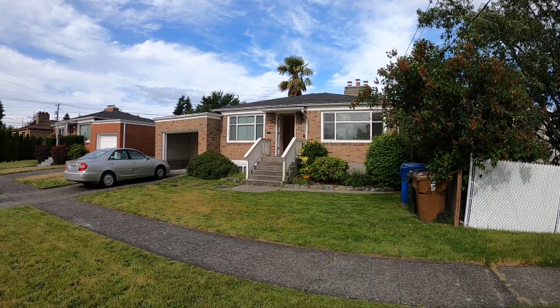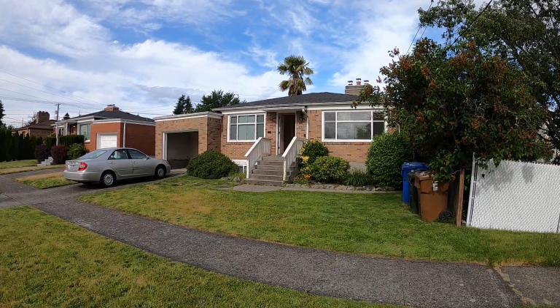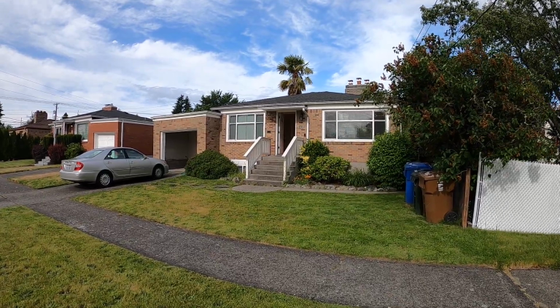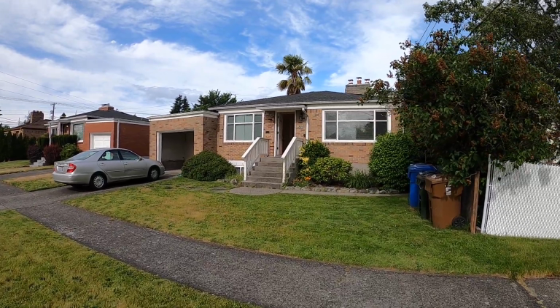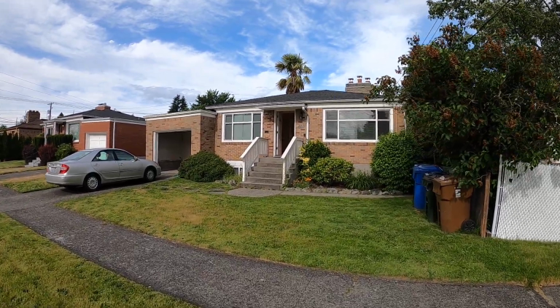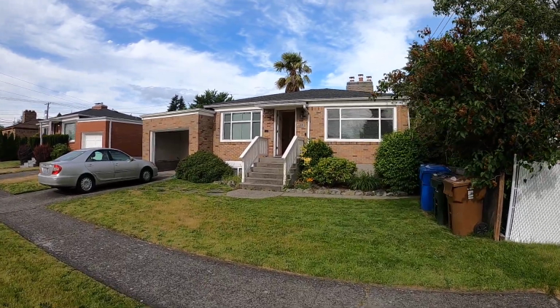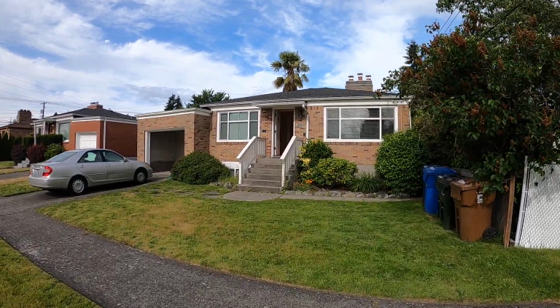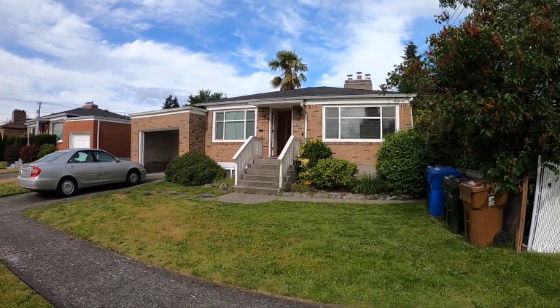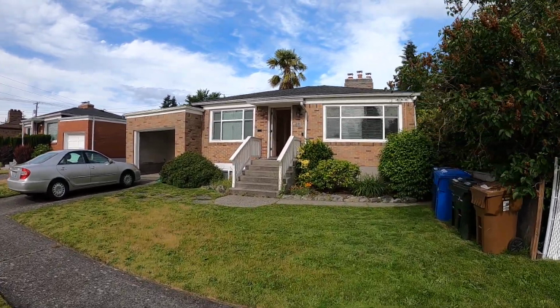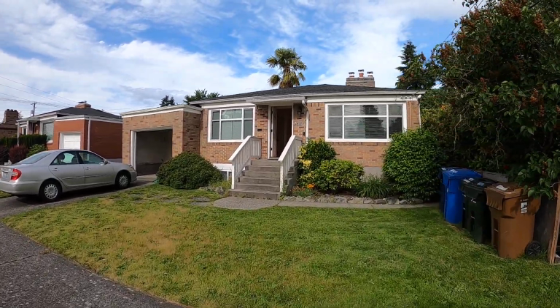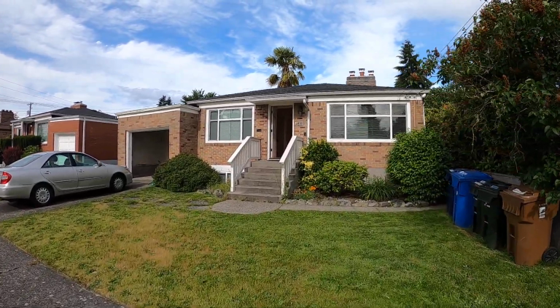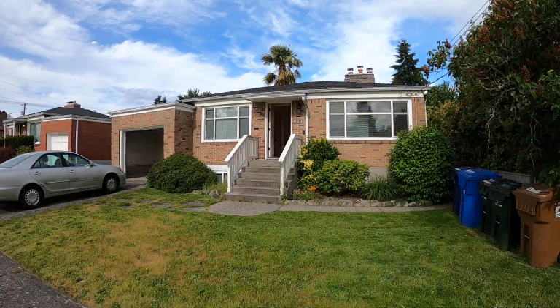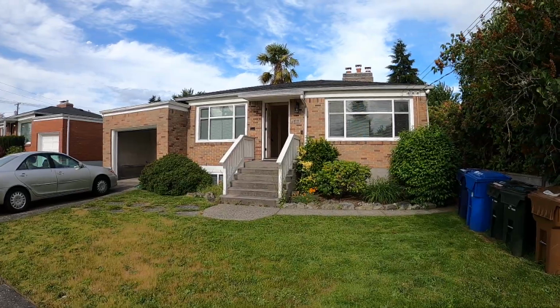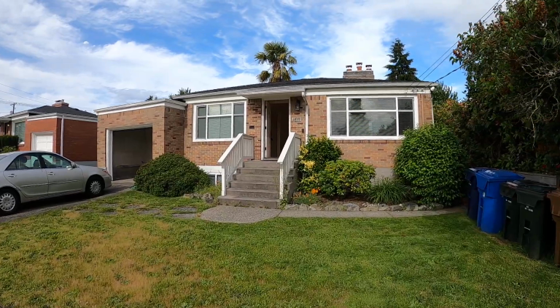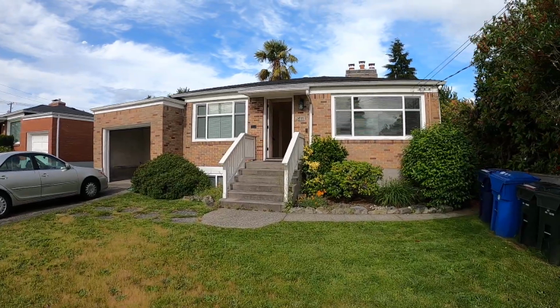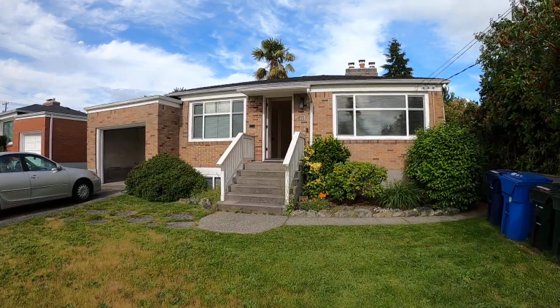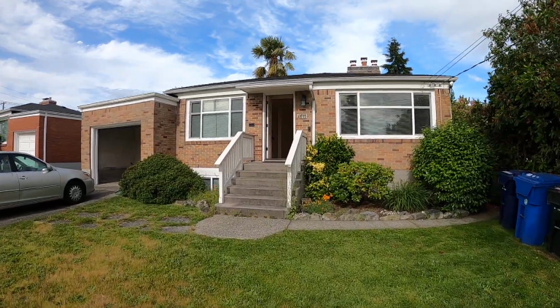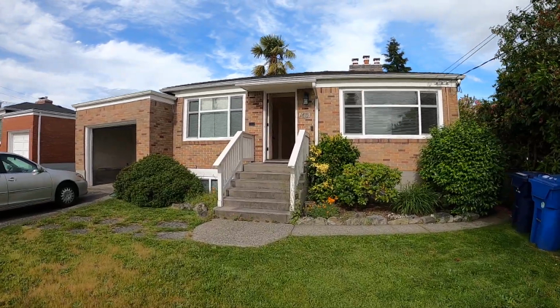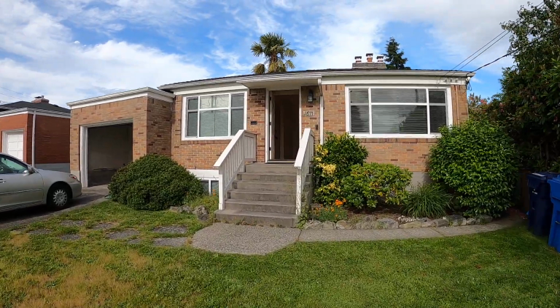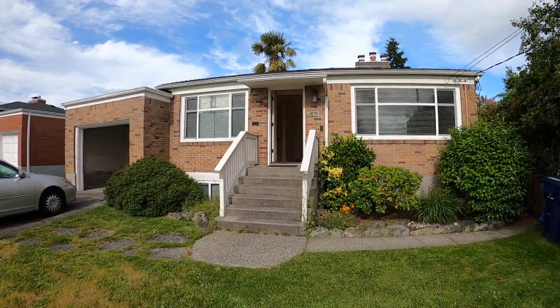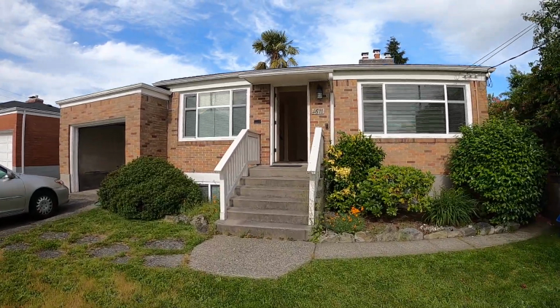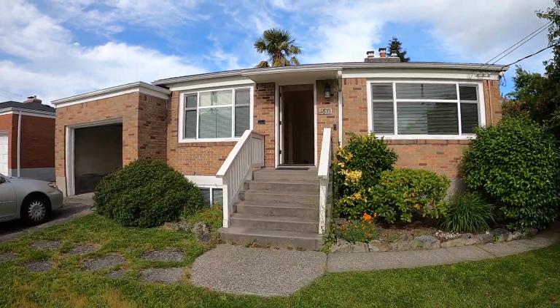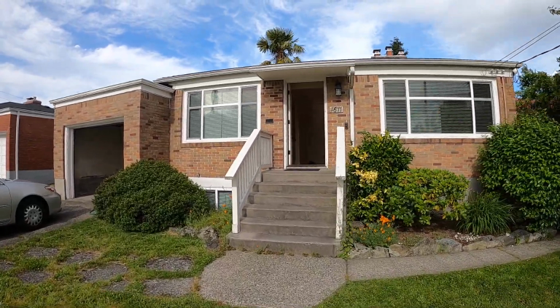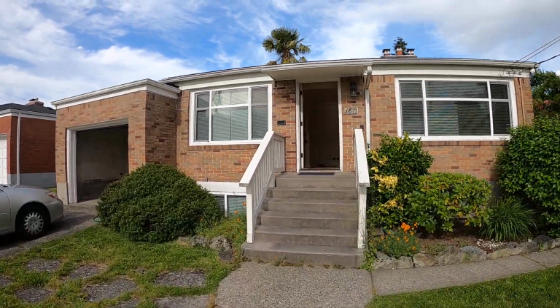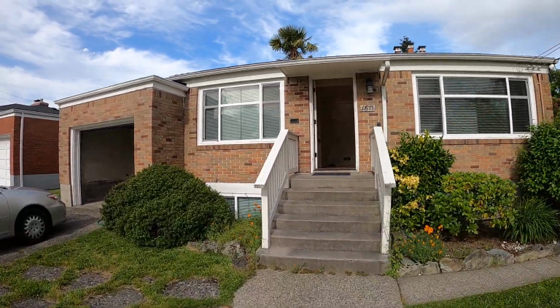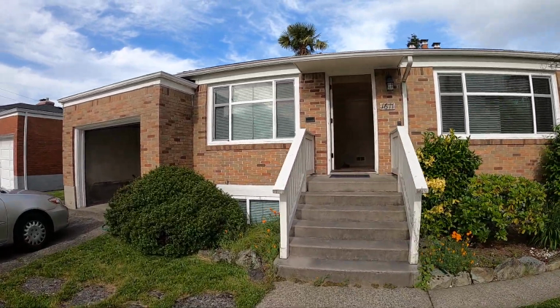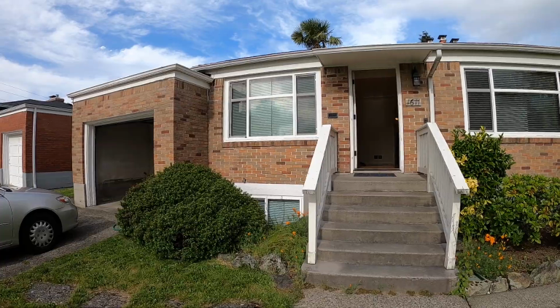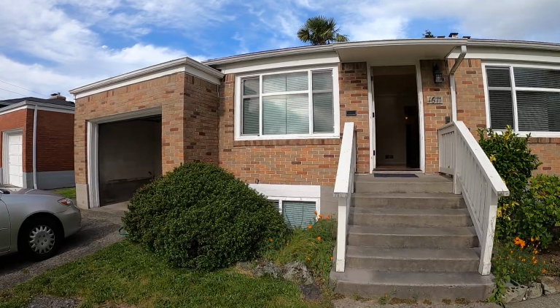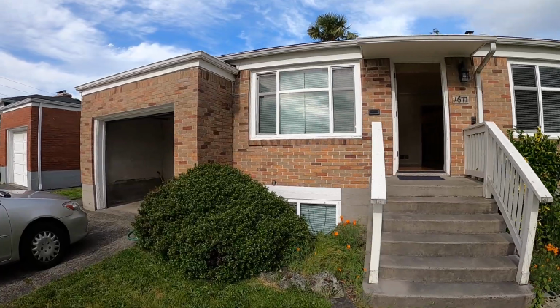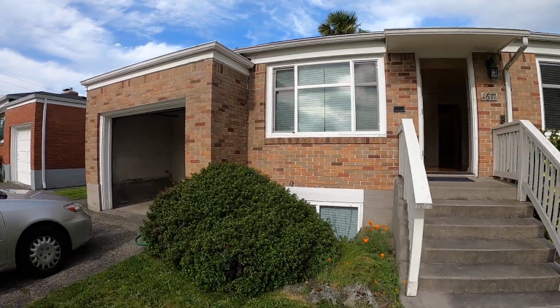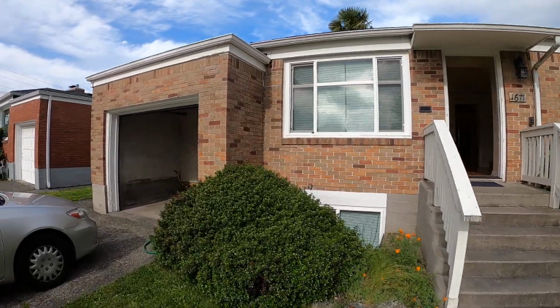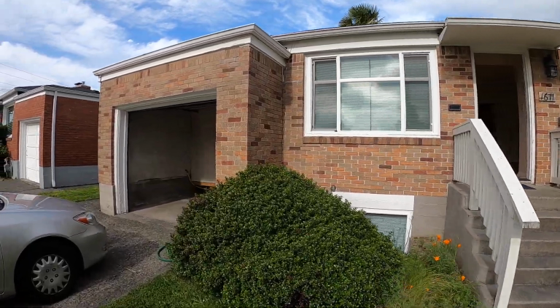Hi, welcome to McNally Management. This is our Proctor District upper unit at 1611 North Madison Street.